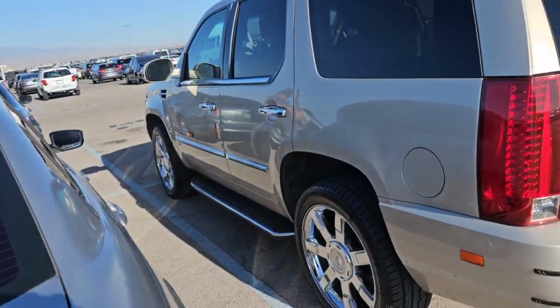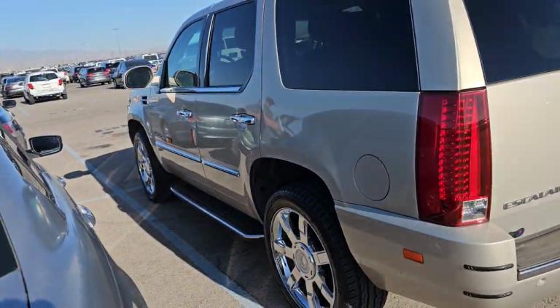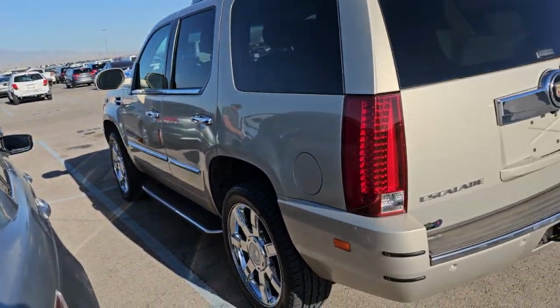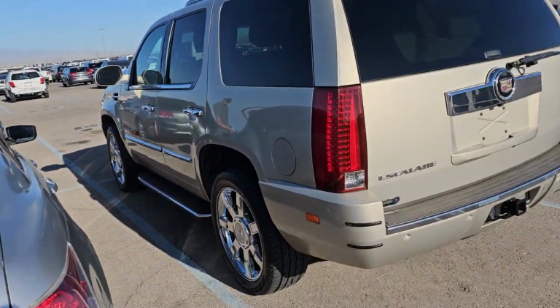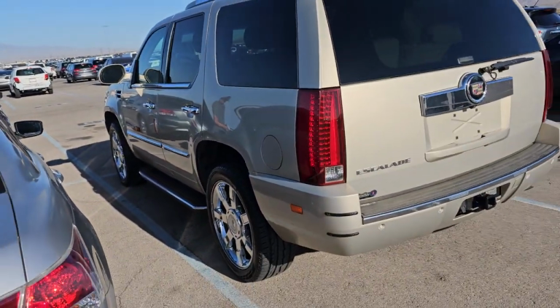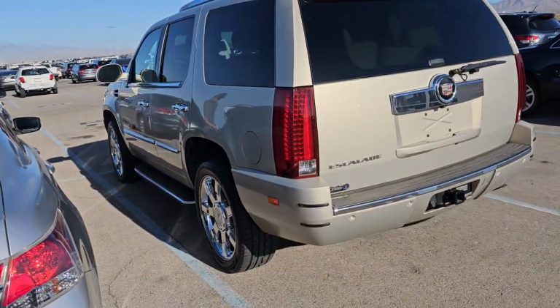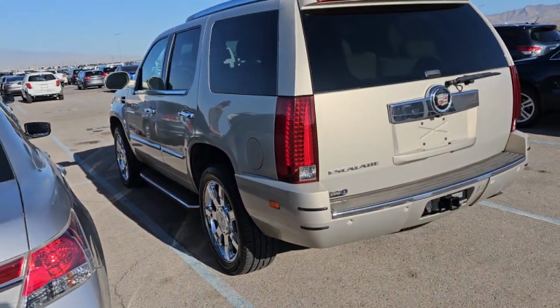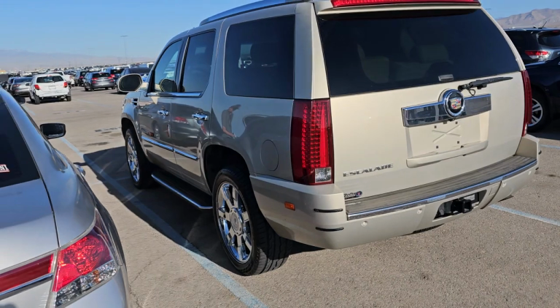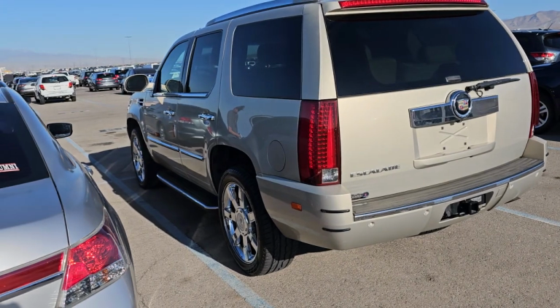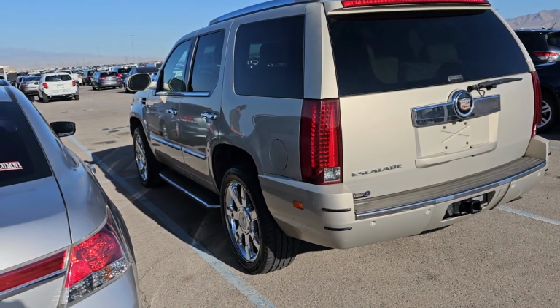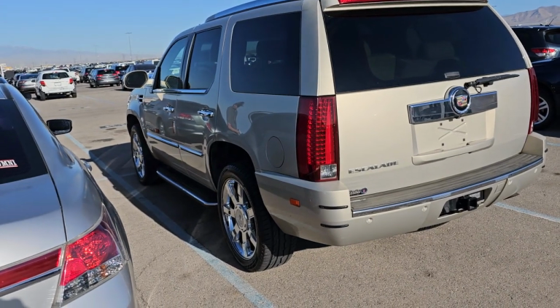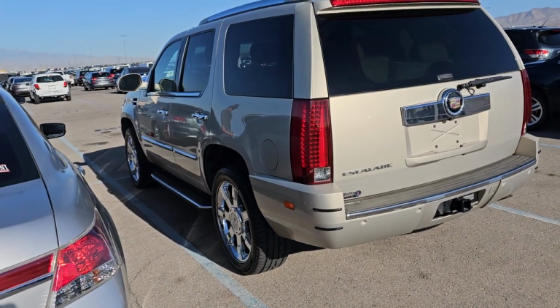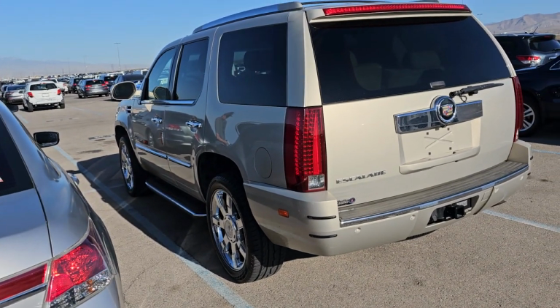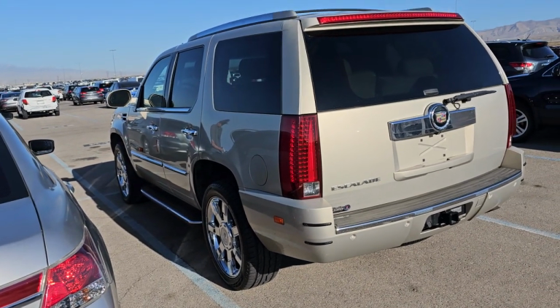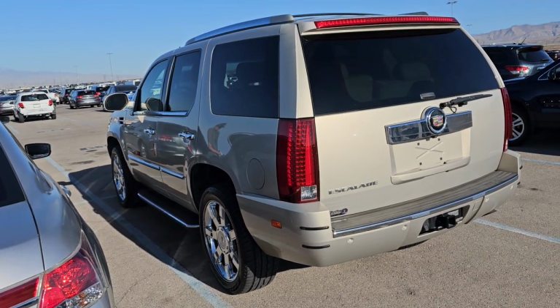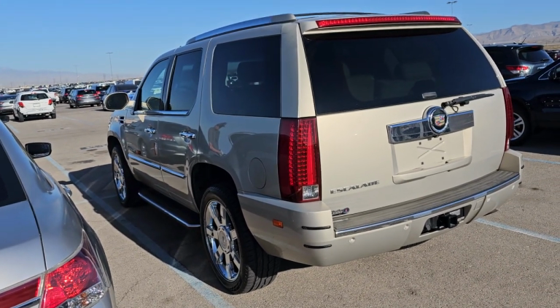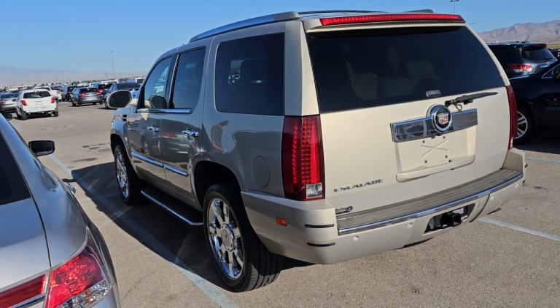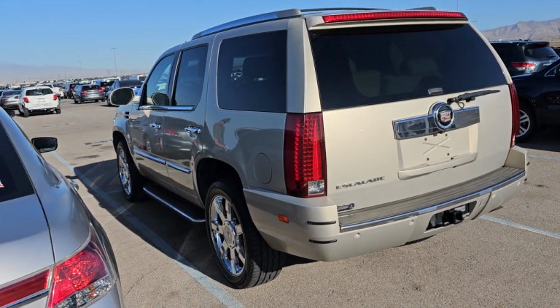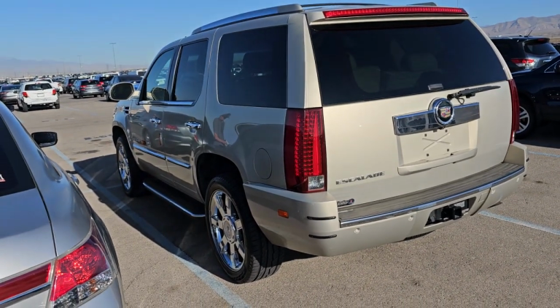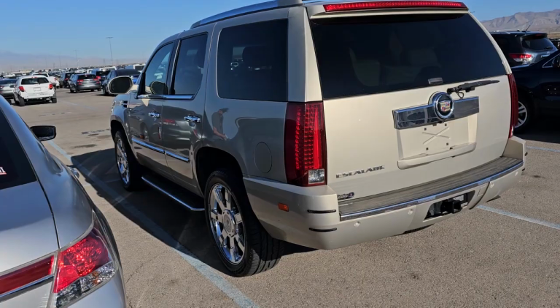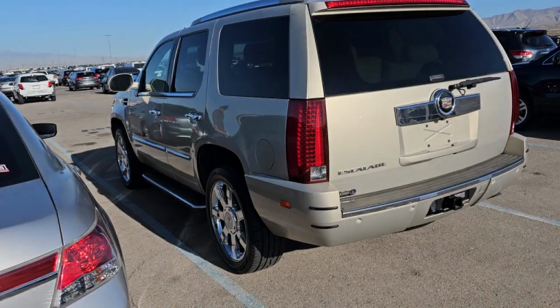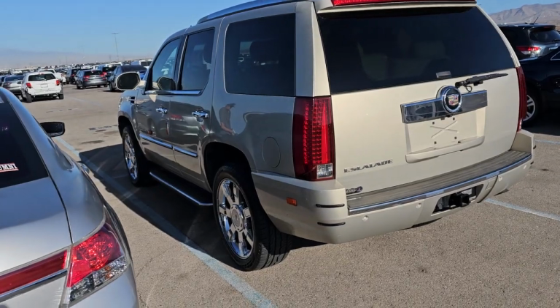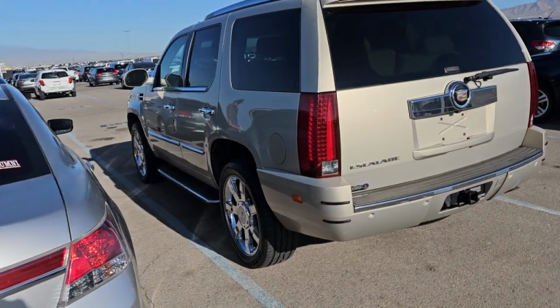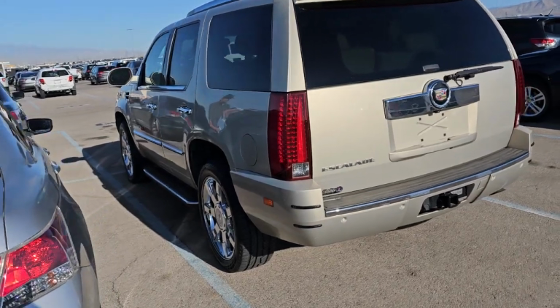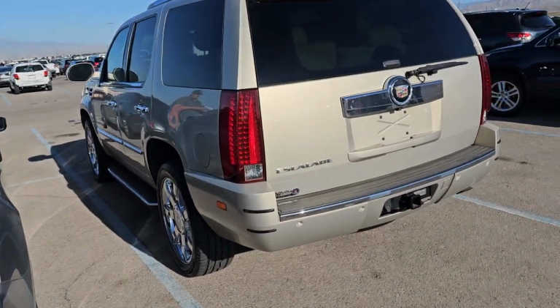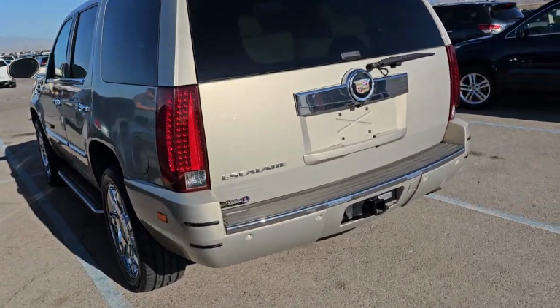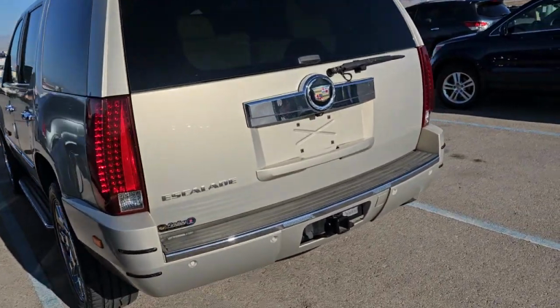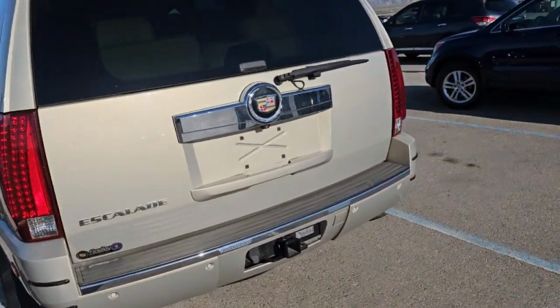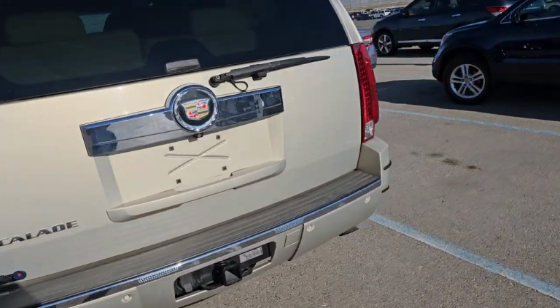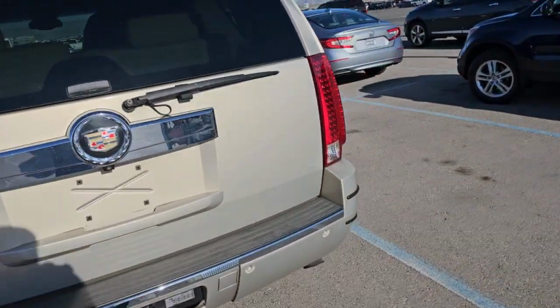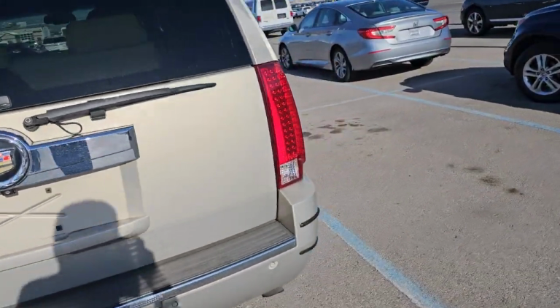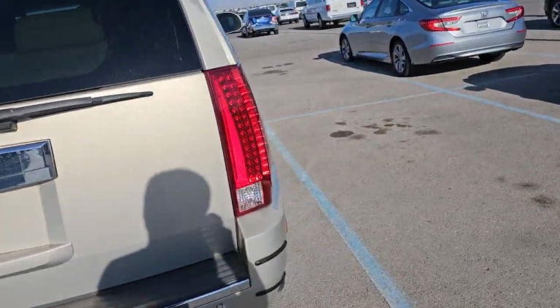It might be the AC expansion valve — we'll have to check it. The passenger seat needs a replacement, it's all messed up.